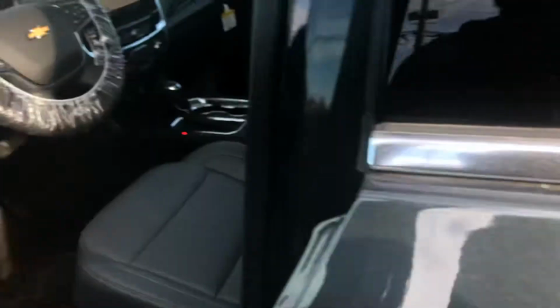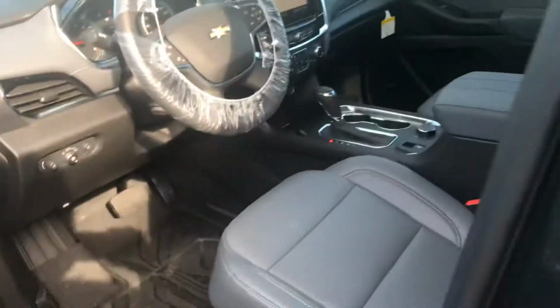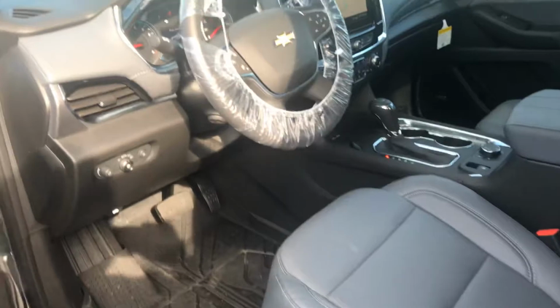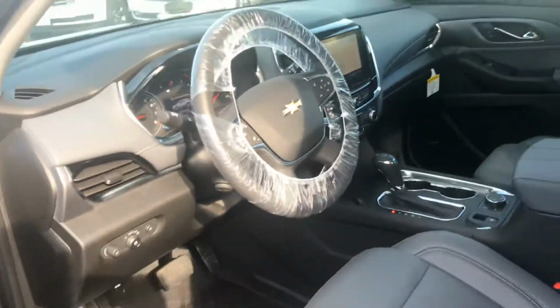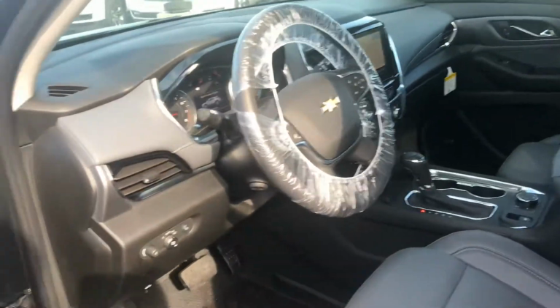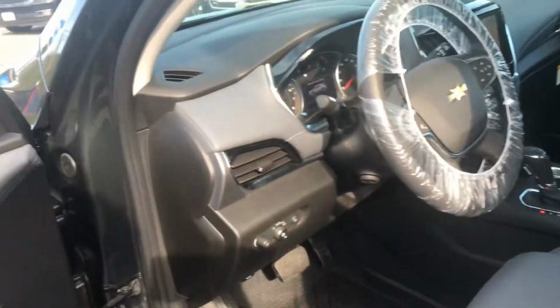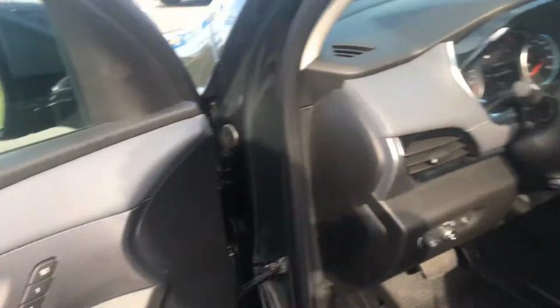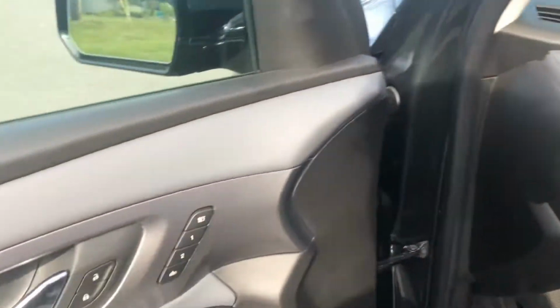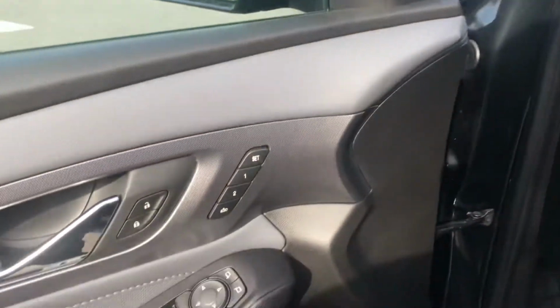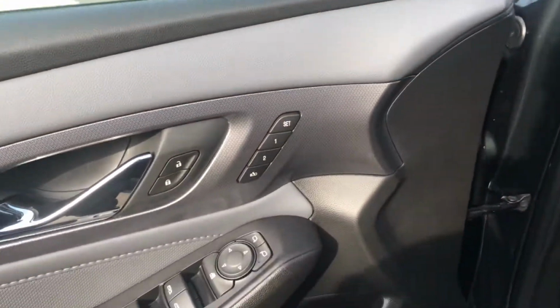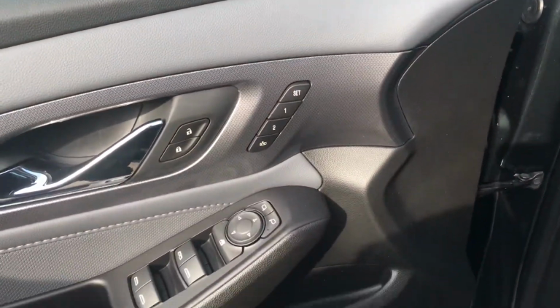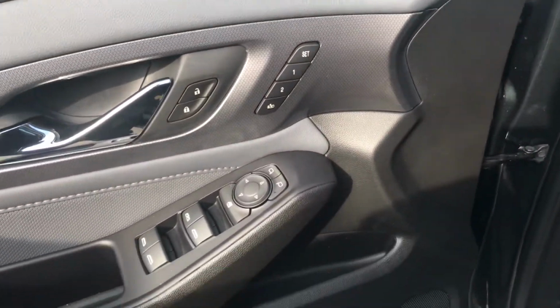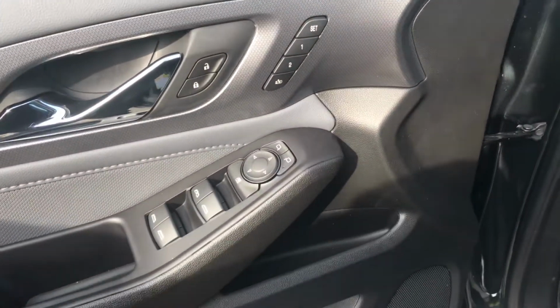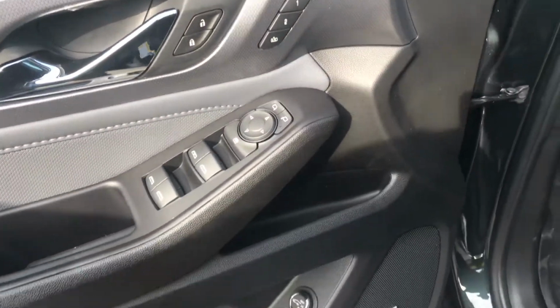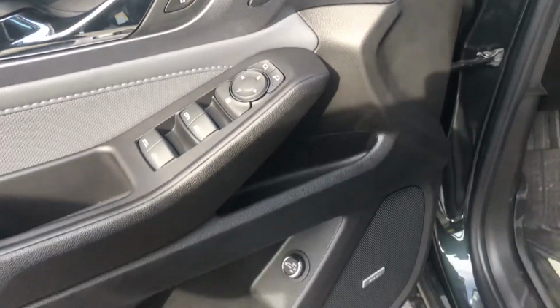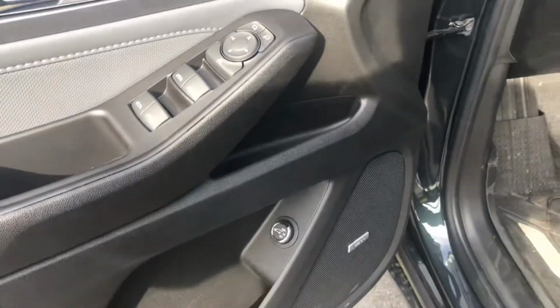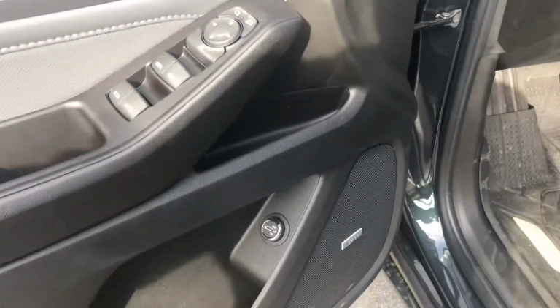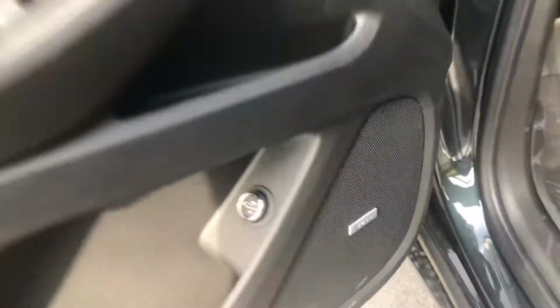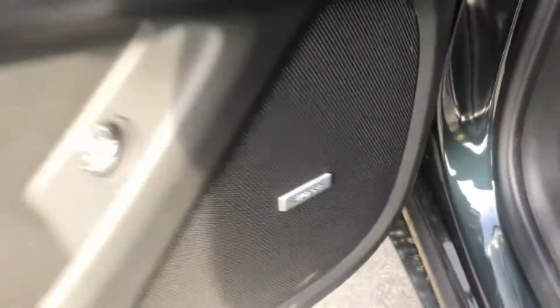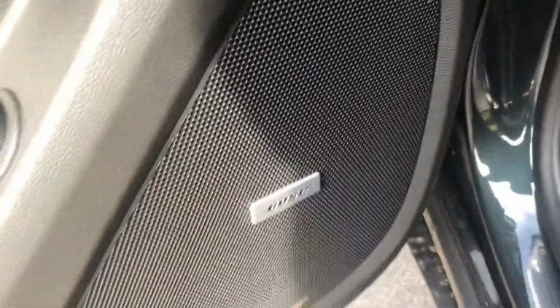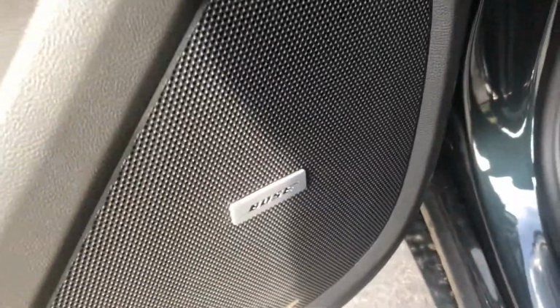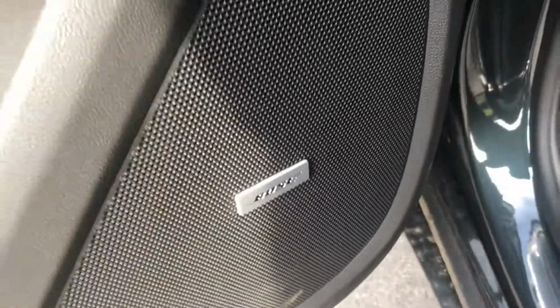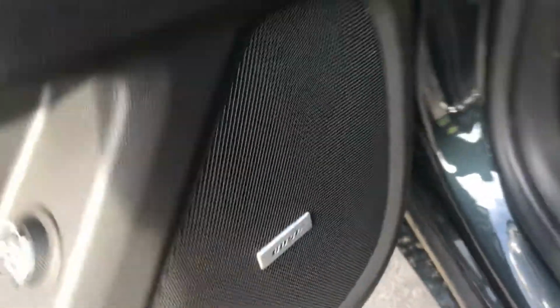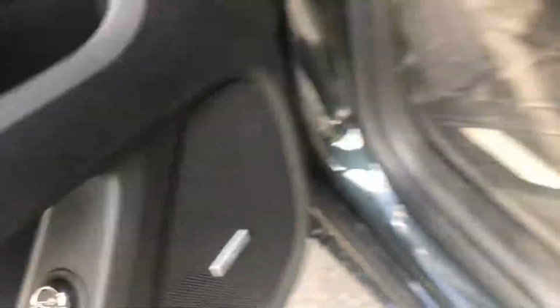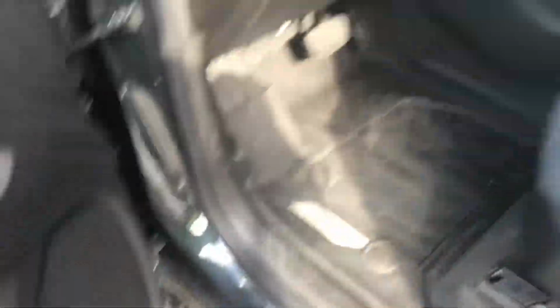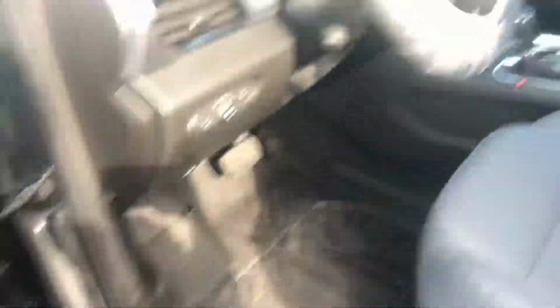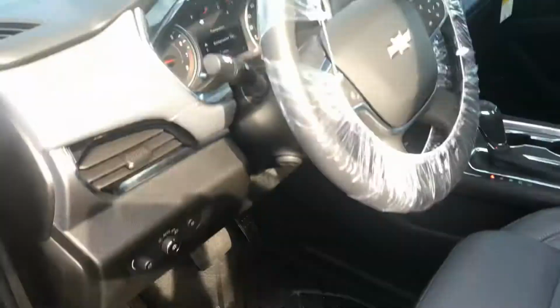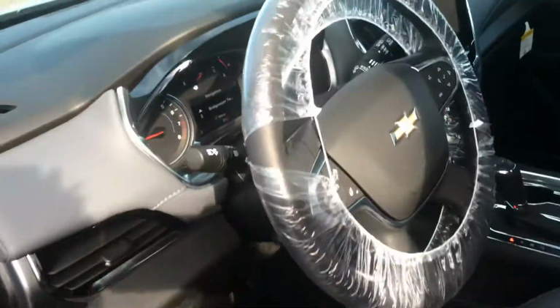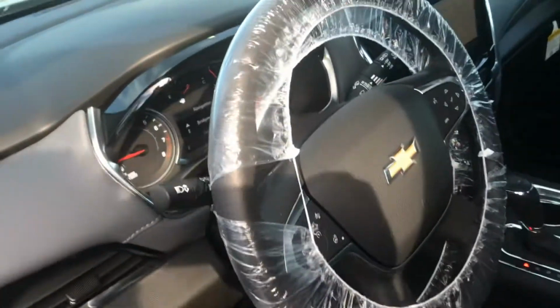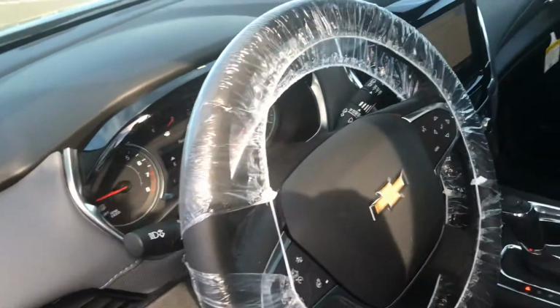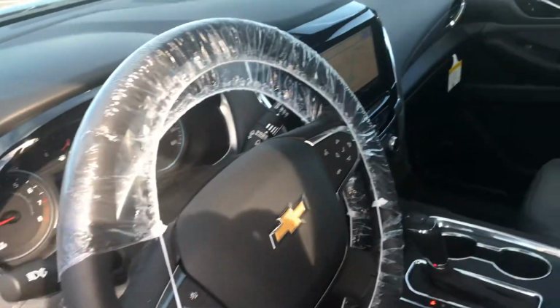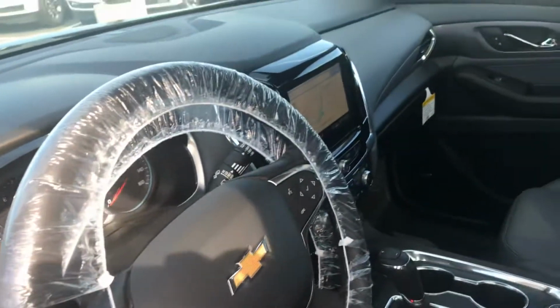Push button start and keyless entry. Power windows, doors, locks, and mirrors. Bose premium audio sound system. Tons of luxury.